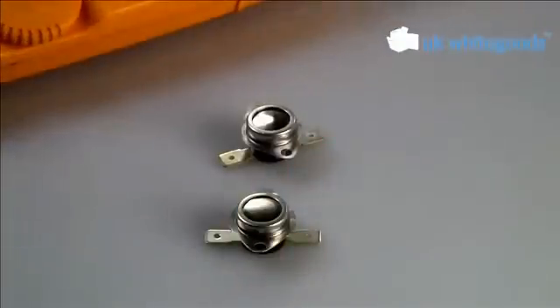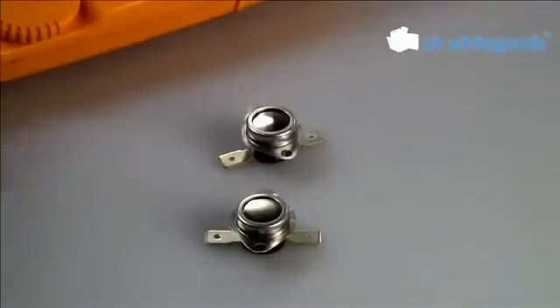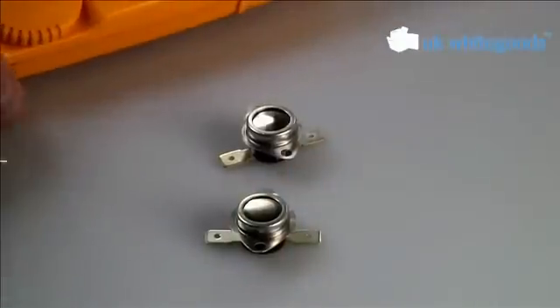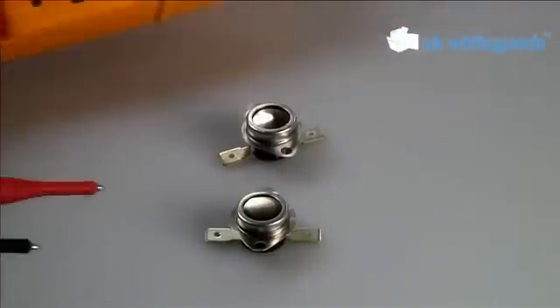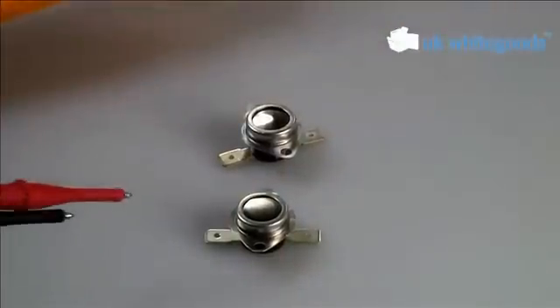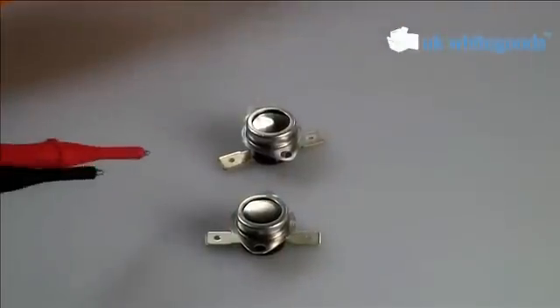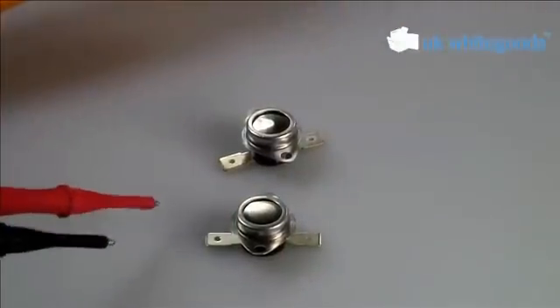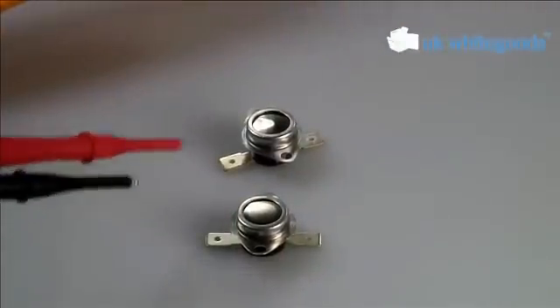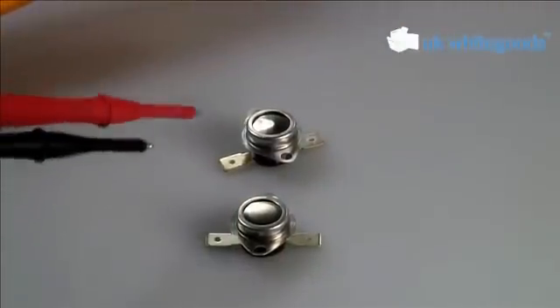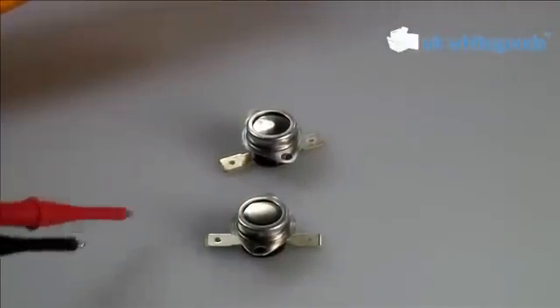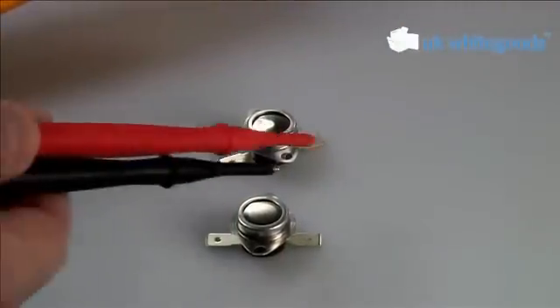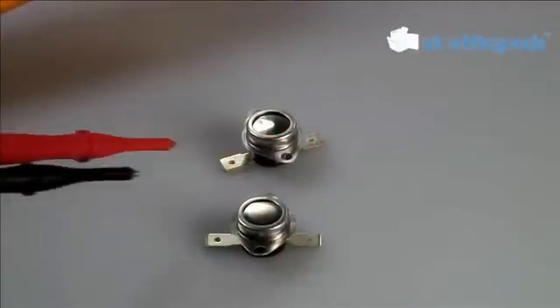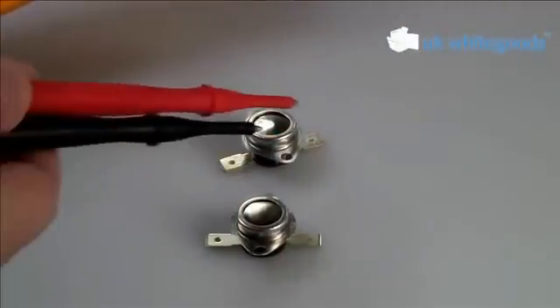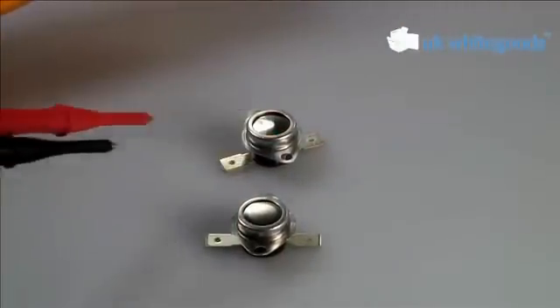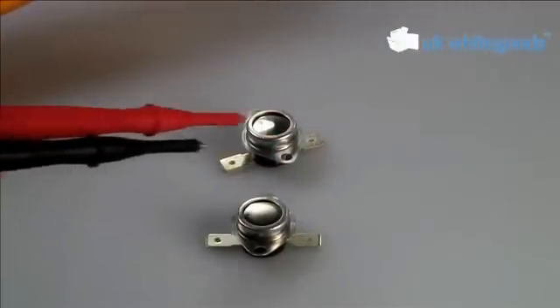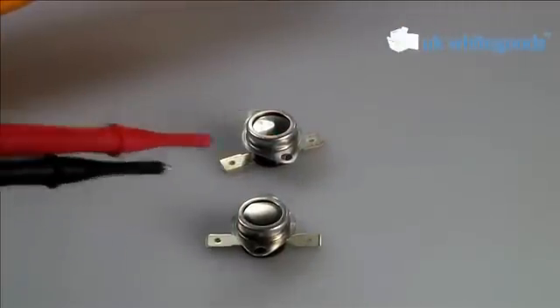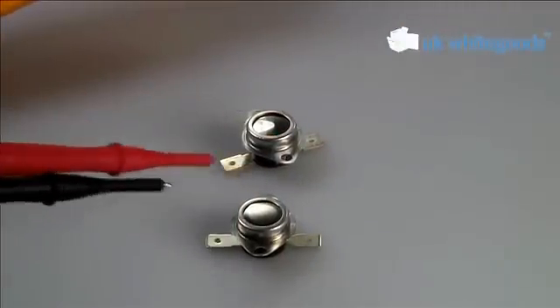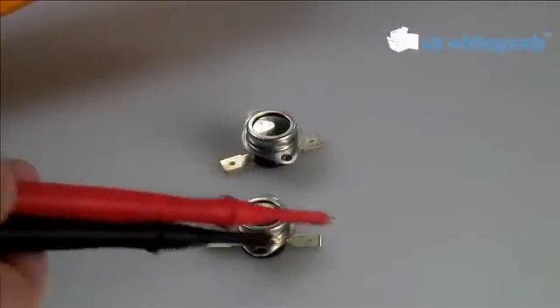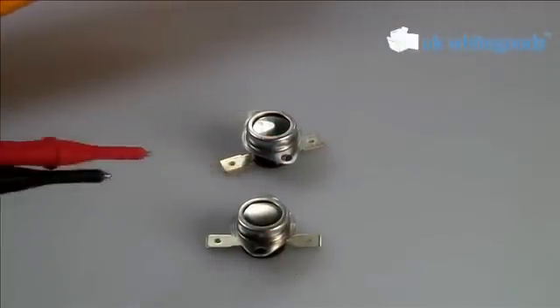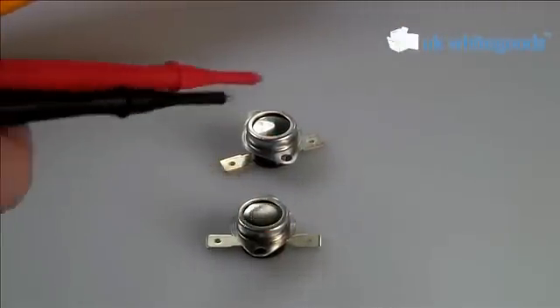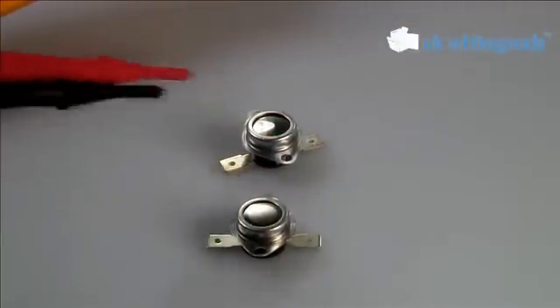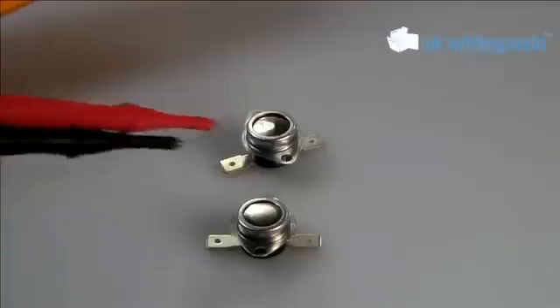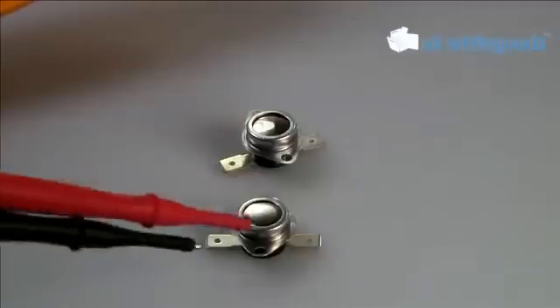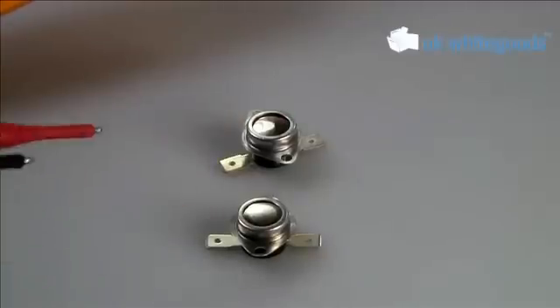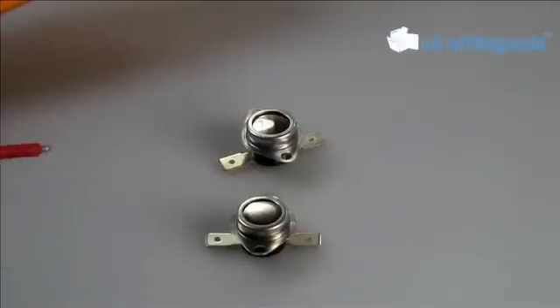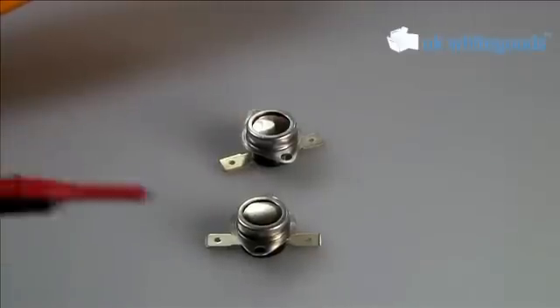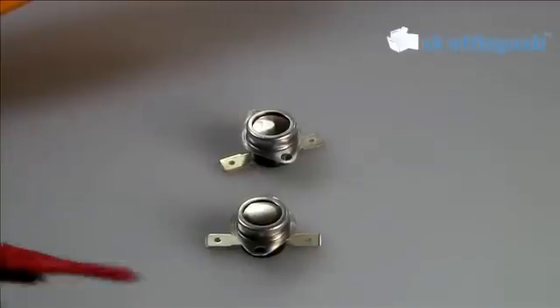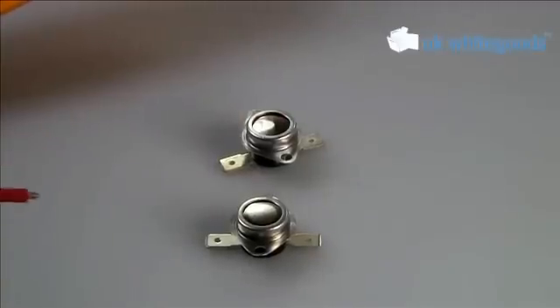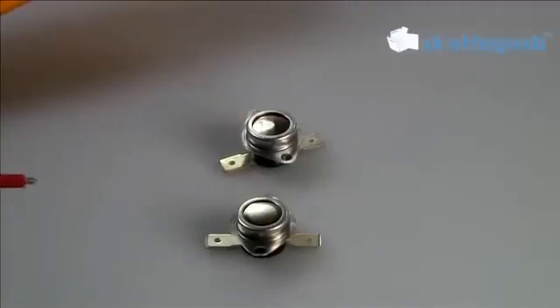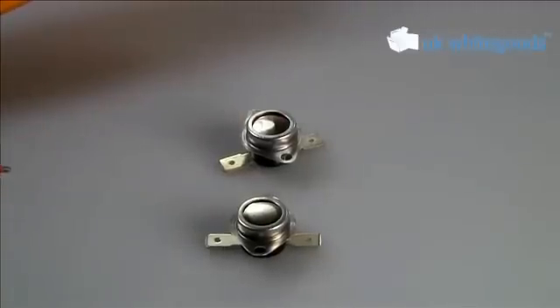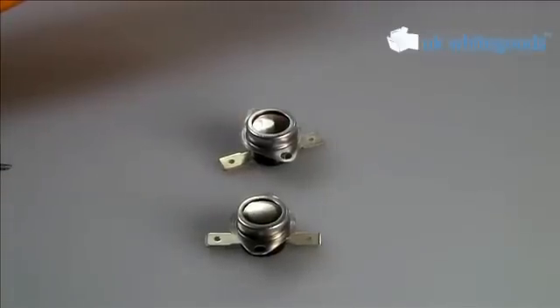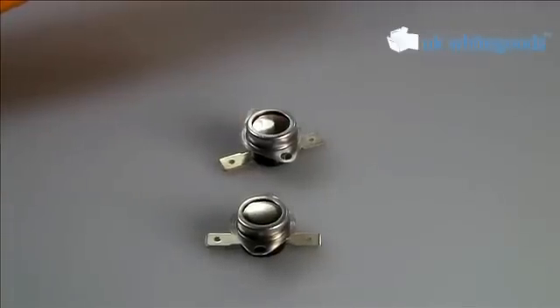On most of the Hotpoint Creda thermostats, if that is dead — if you don't have any reading across it at all — then that thermostat is faulty.